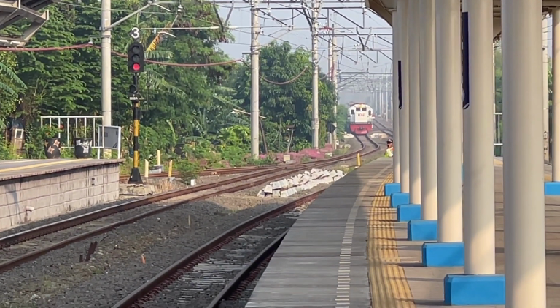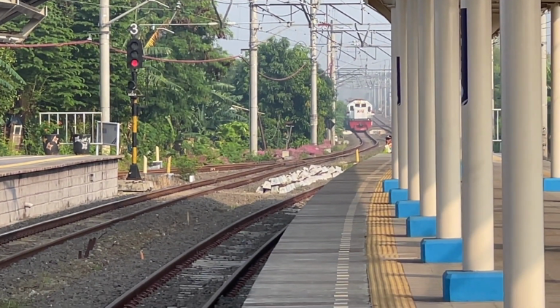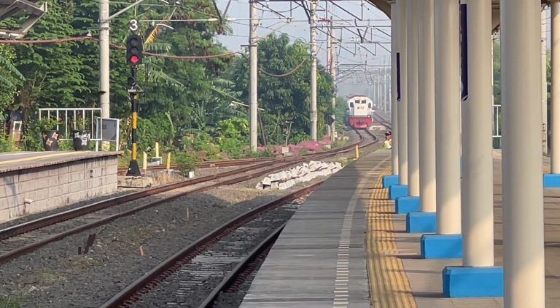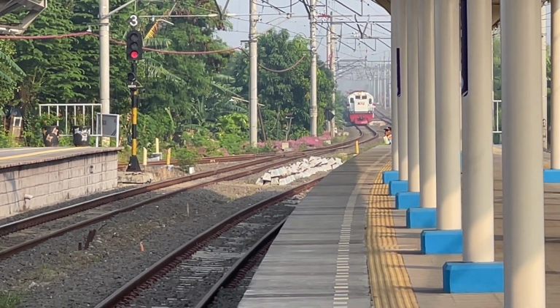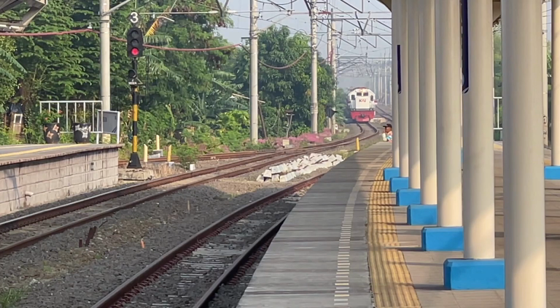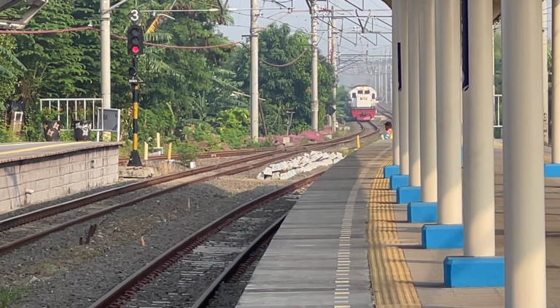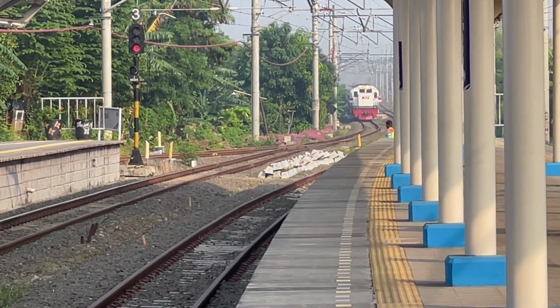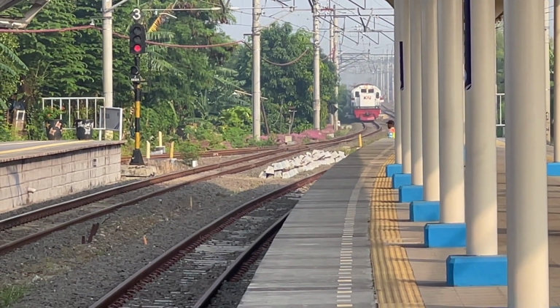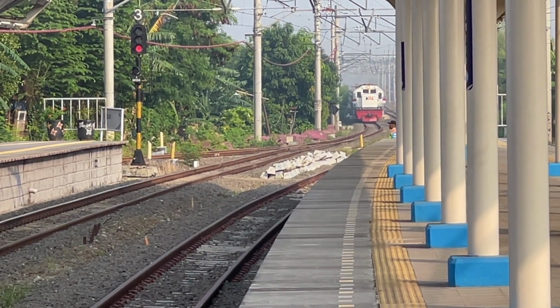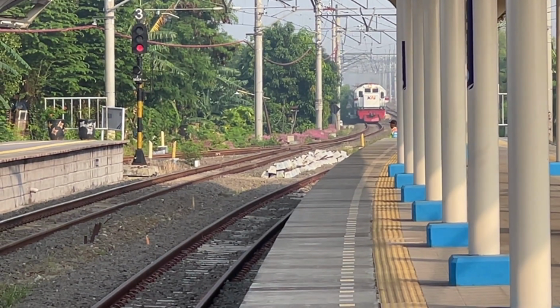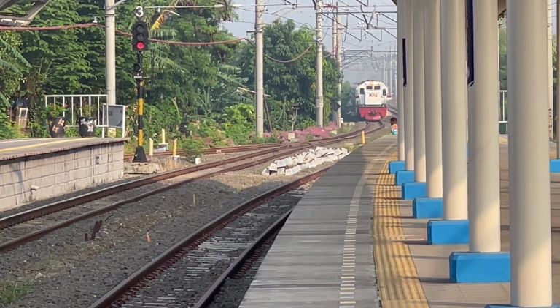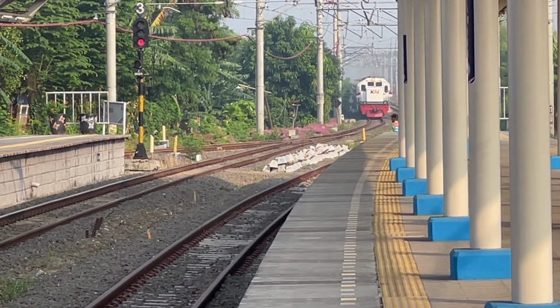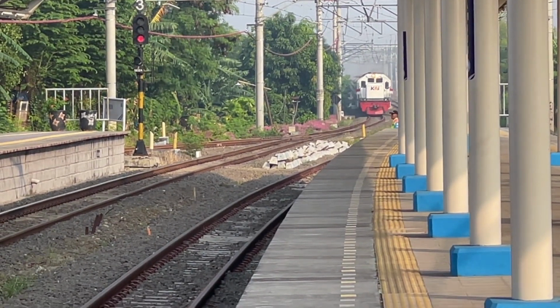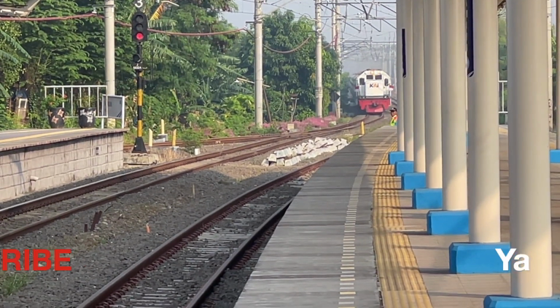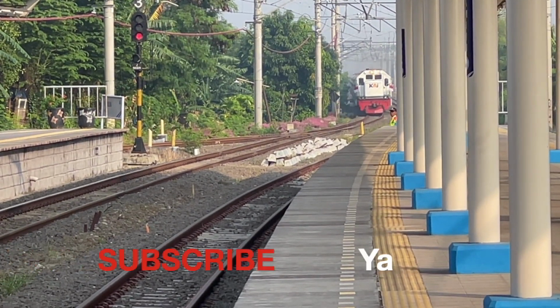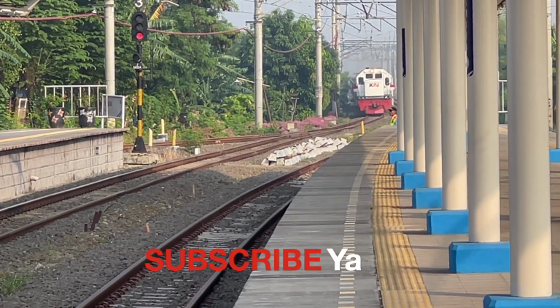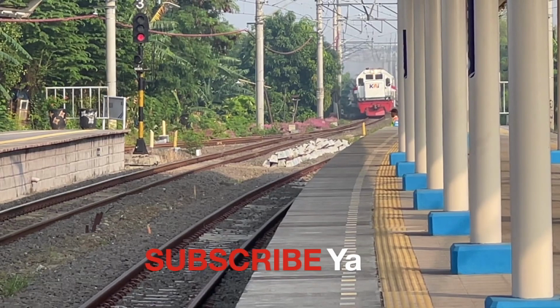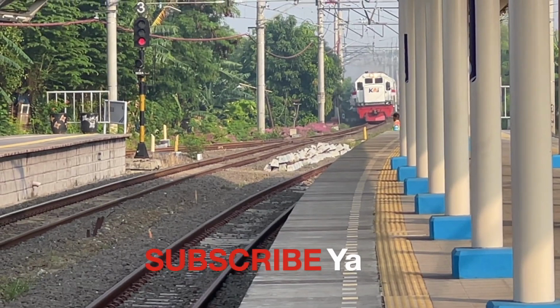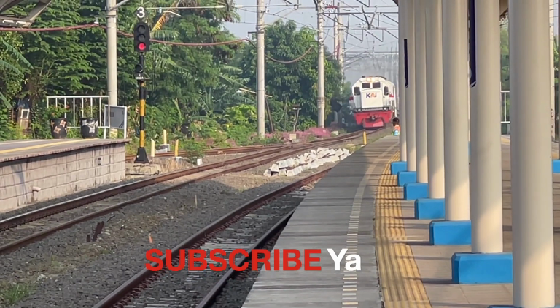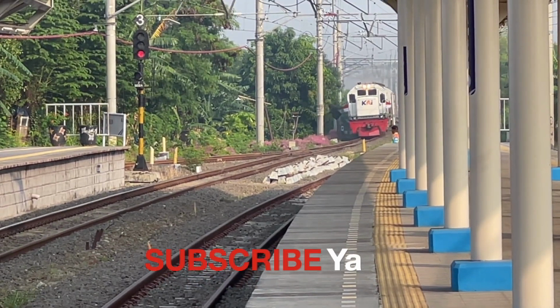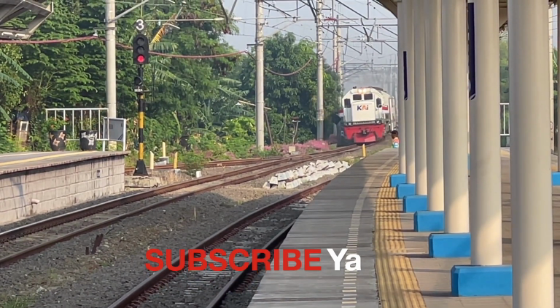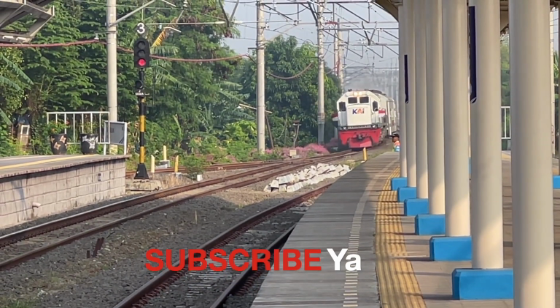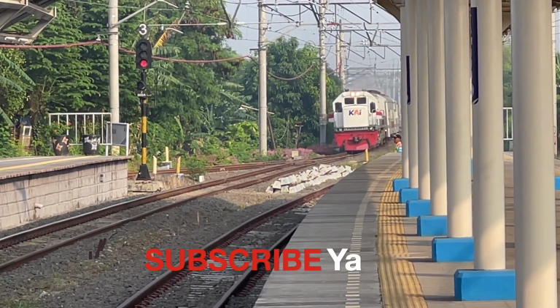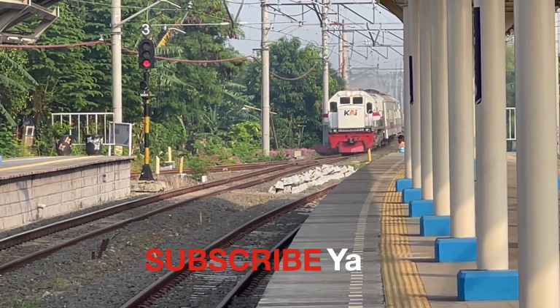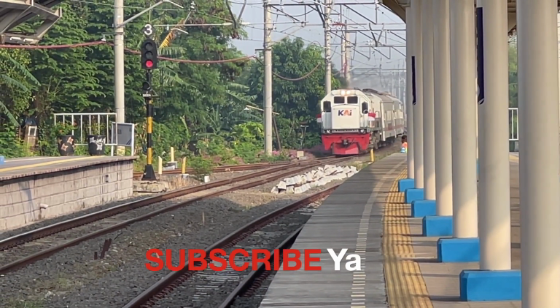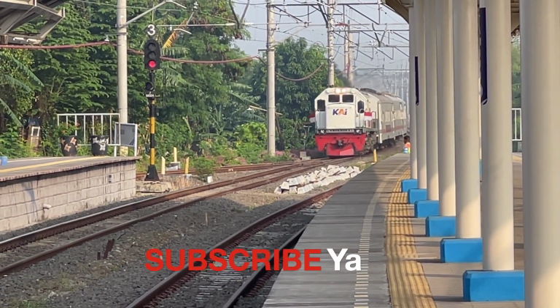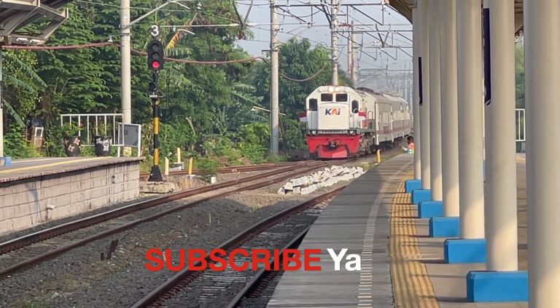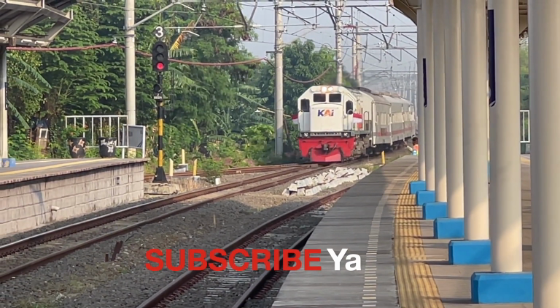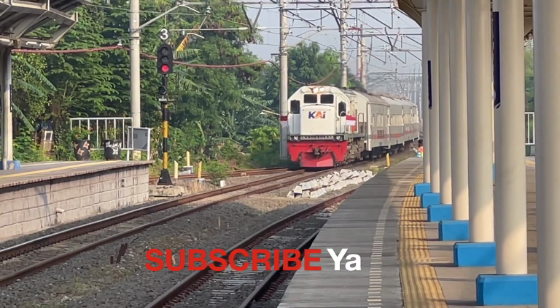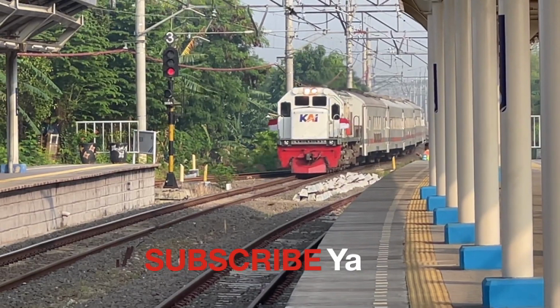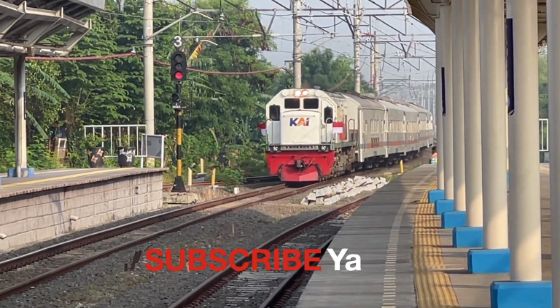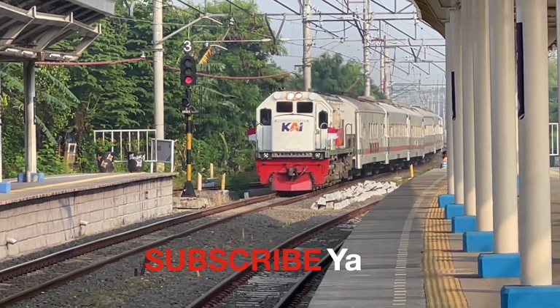There will also be an update about the double tracks that are in Daop Dua, Bandung. Friends, don't forget to subscribe to this channel to know the development of transportation in Indonesia.